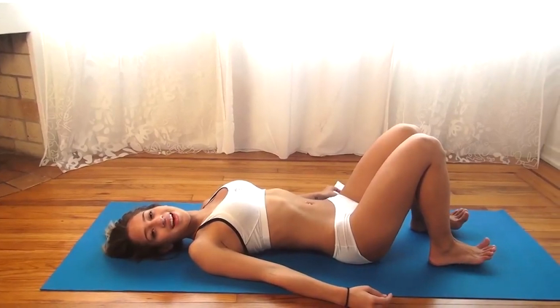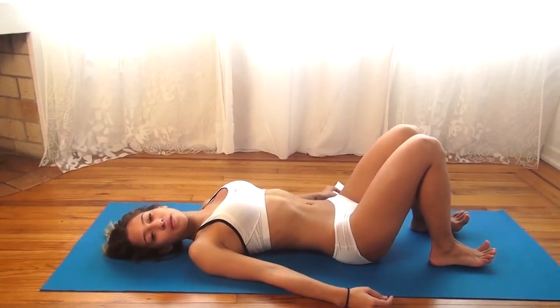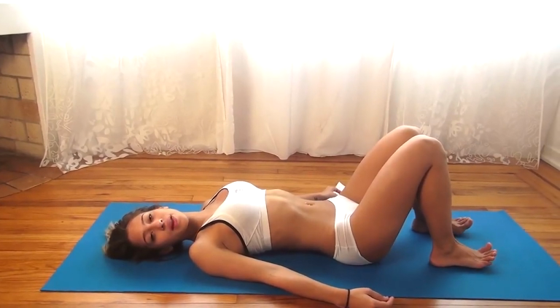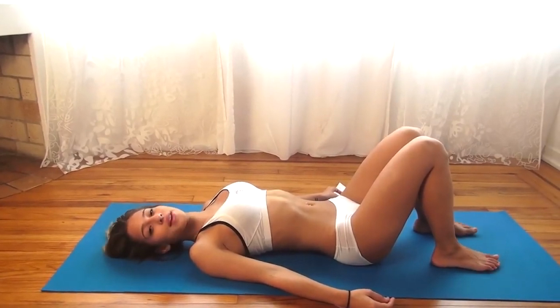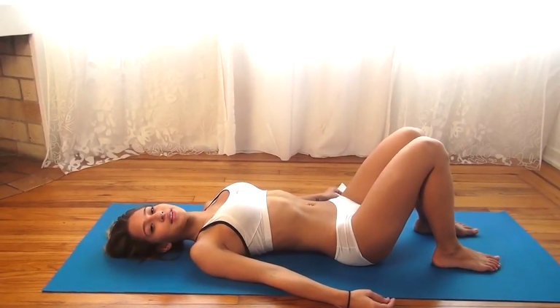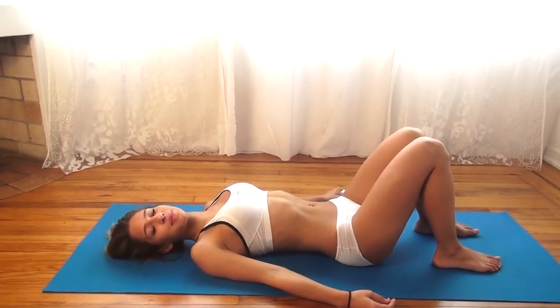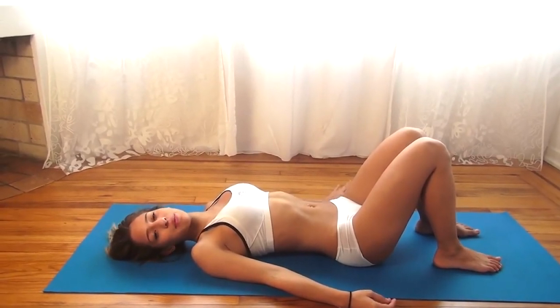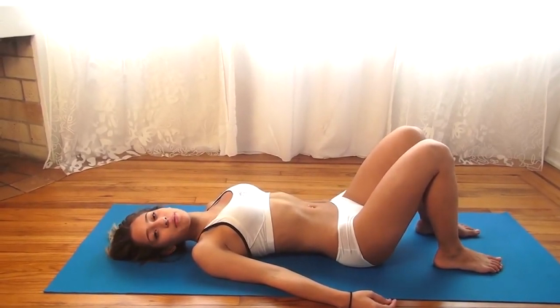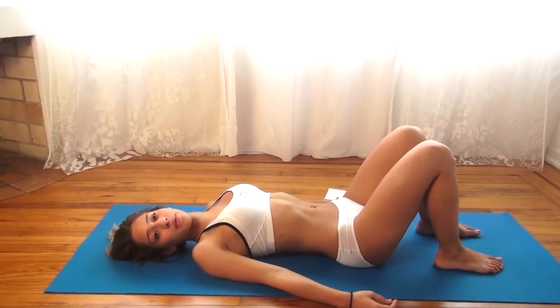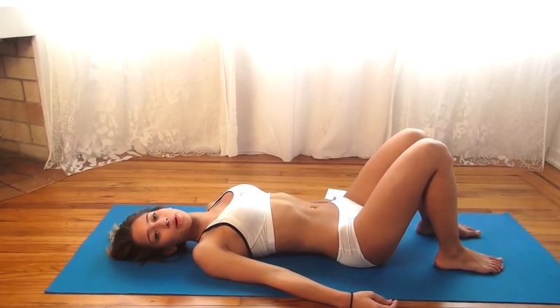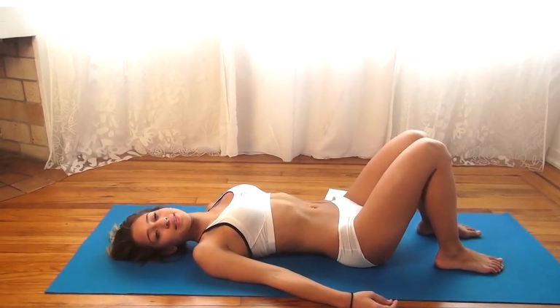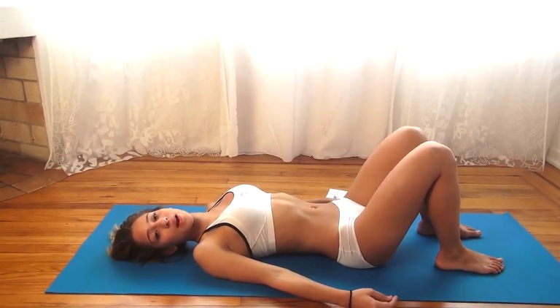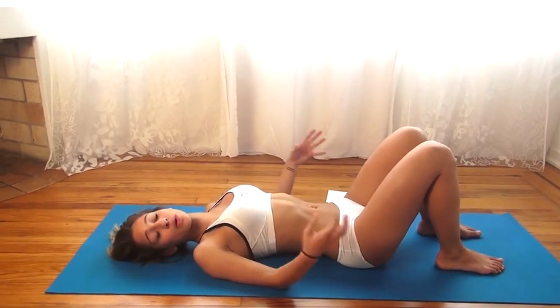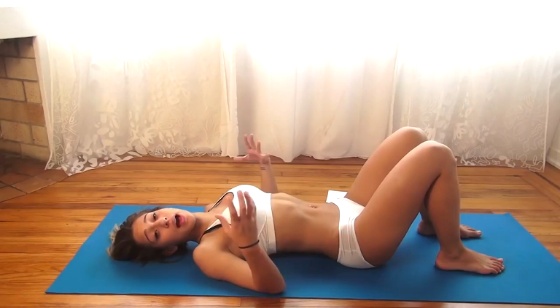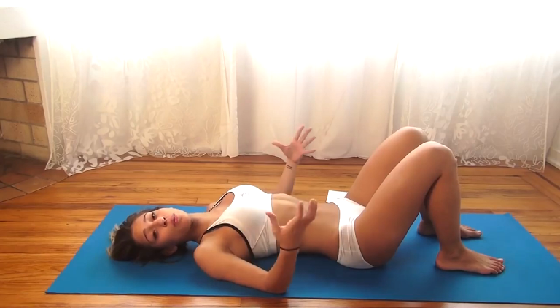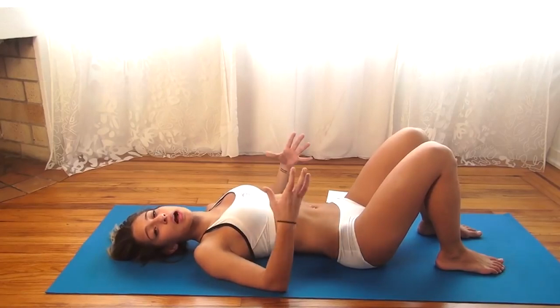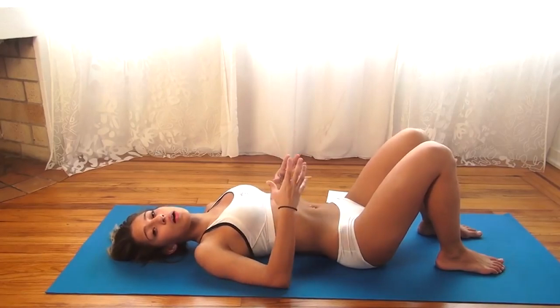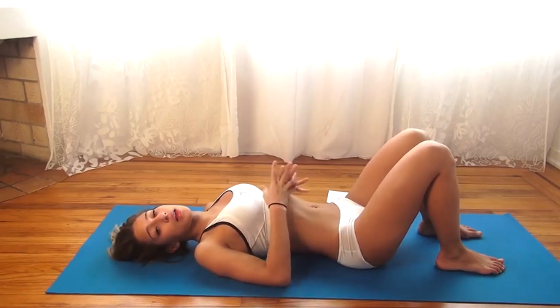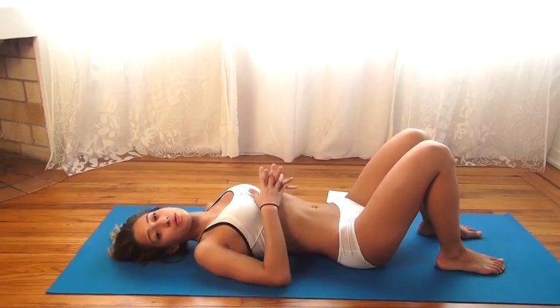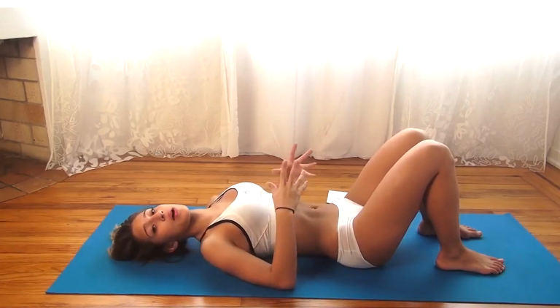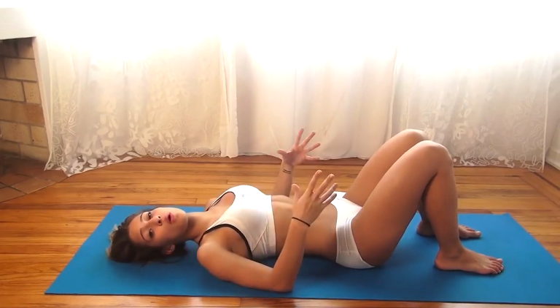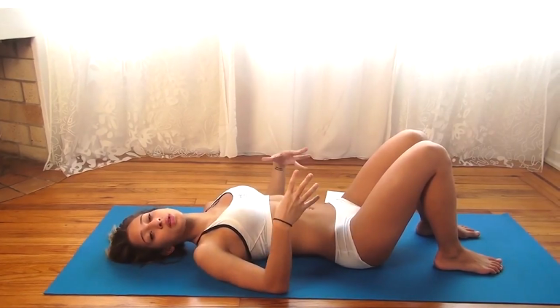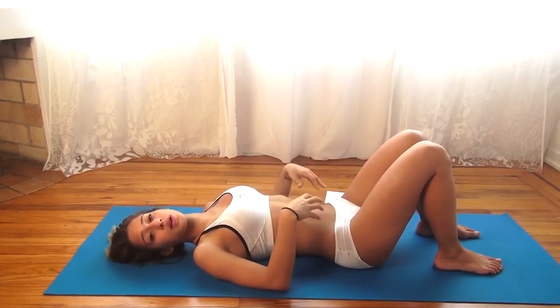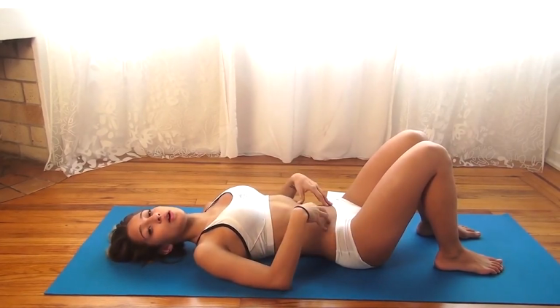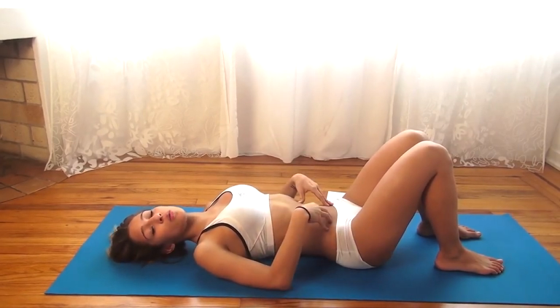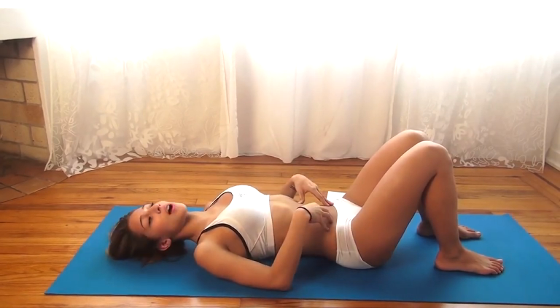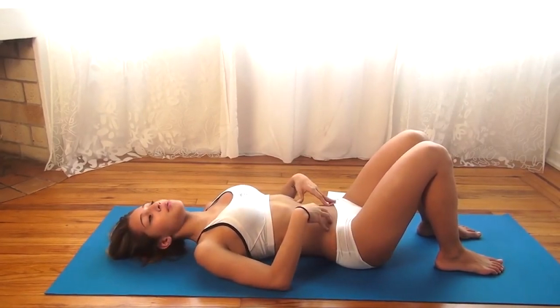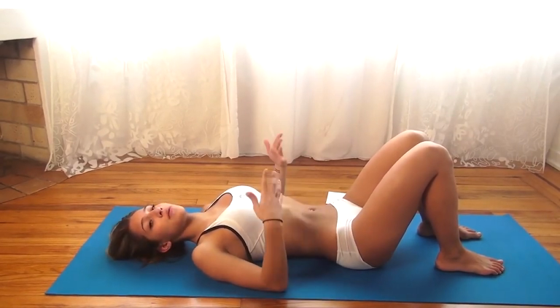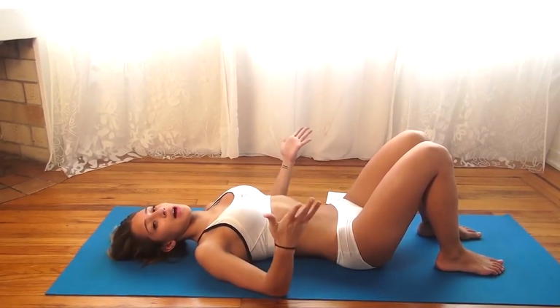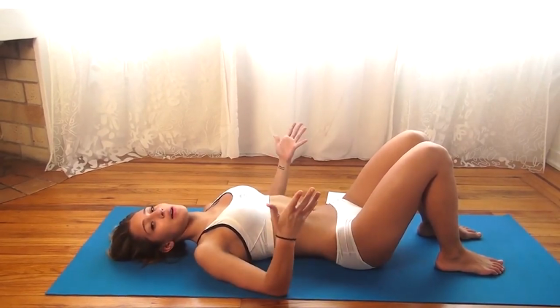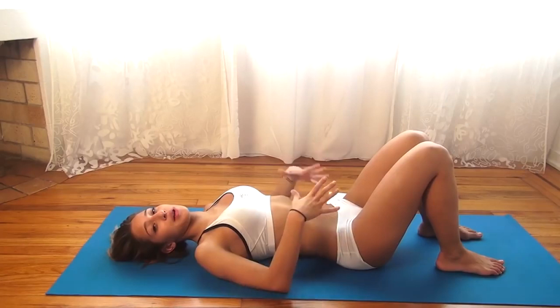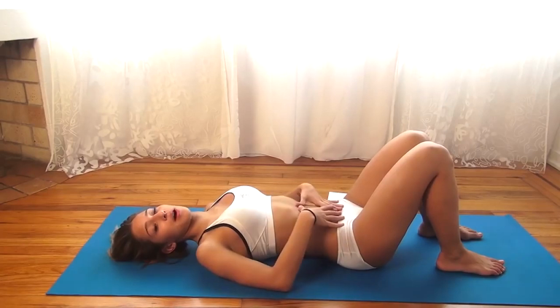Hey everyone, I'm Vicki Justice, Bikini Model from Miami, Florida, and today we're going to do an ab workout that you can do right from home that's really going to work your abs and give you that bikini body.